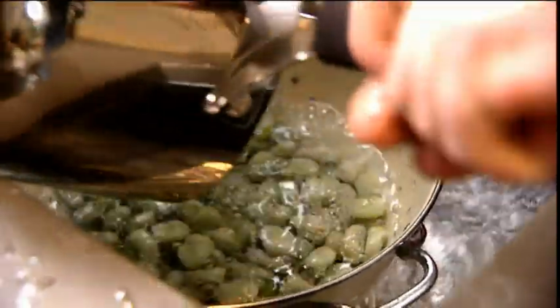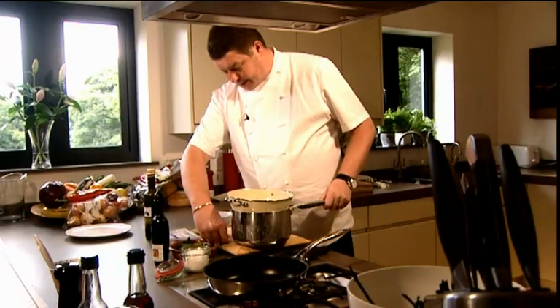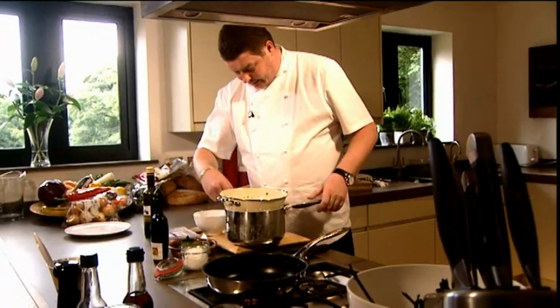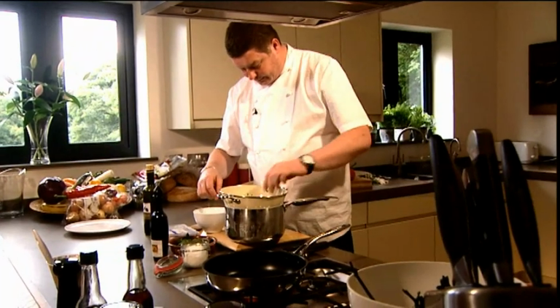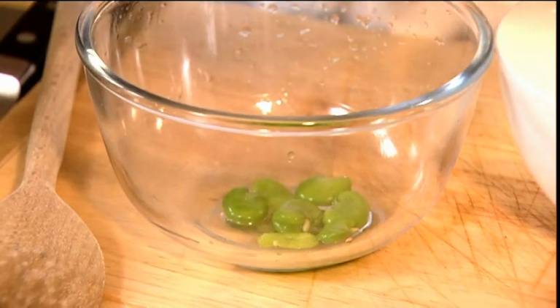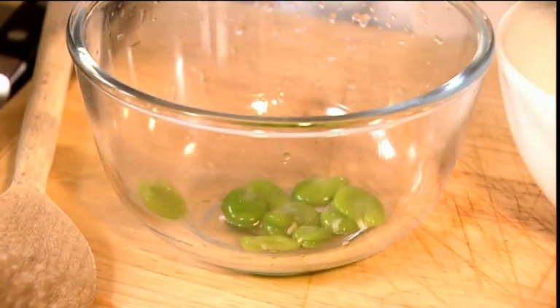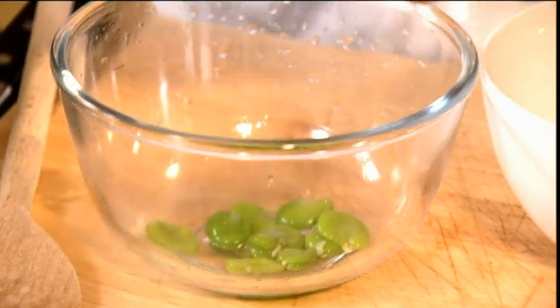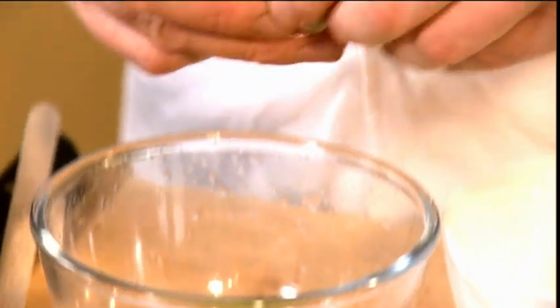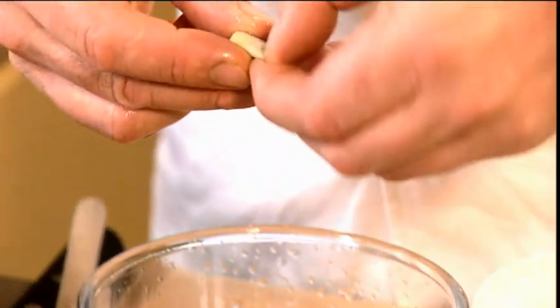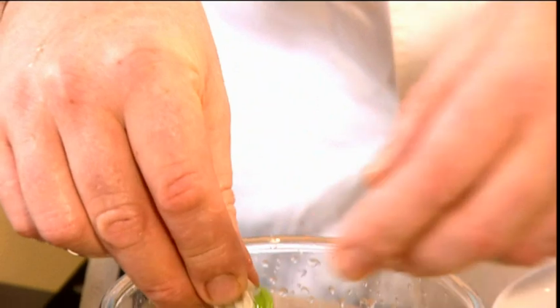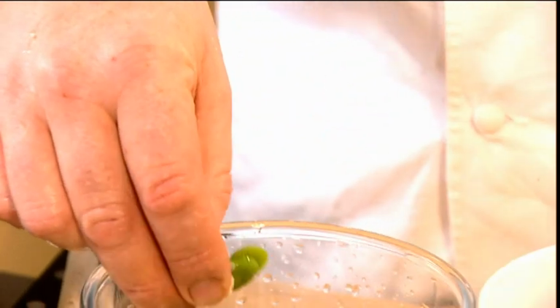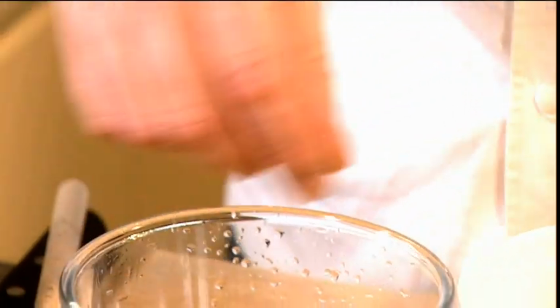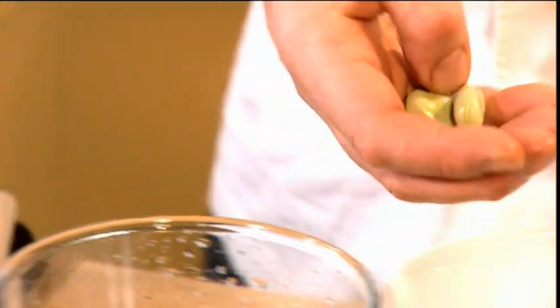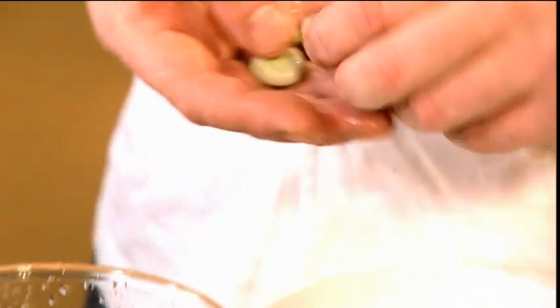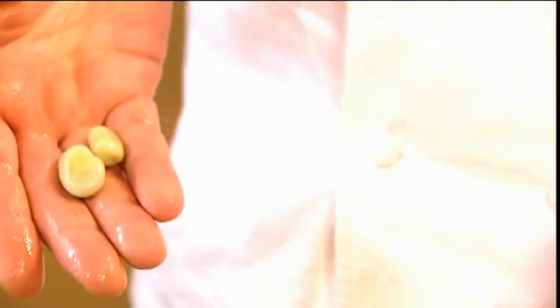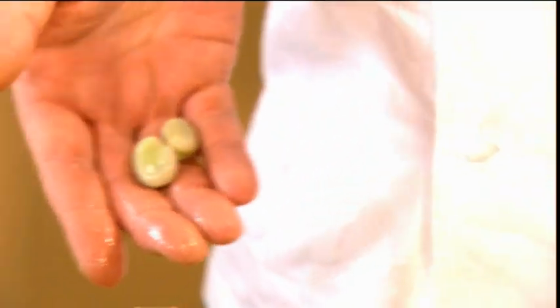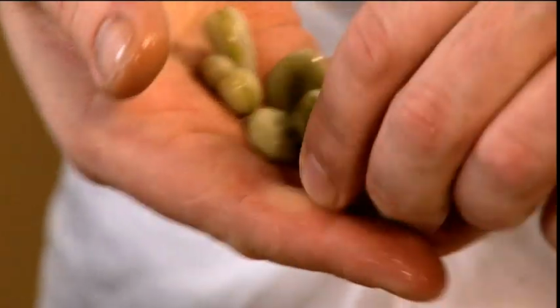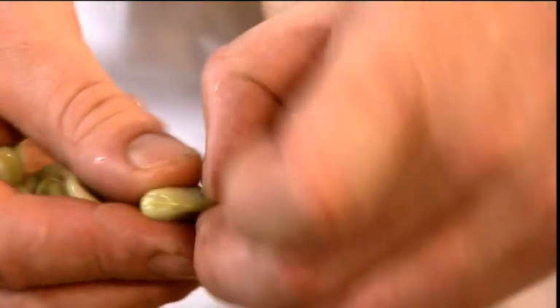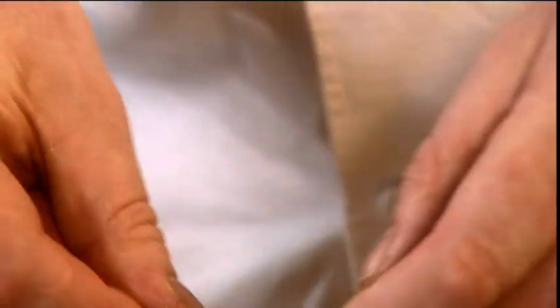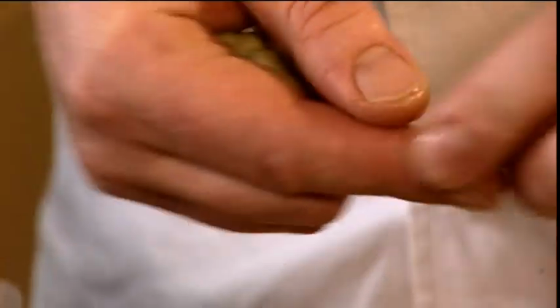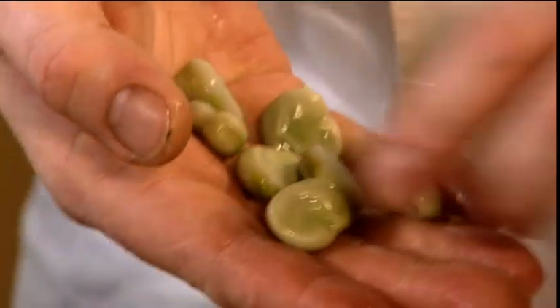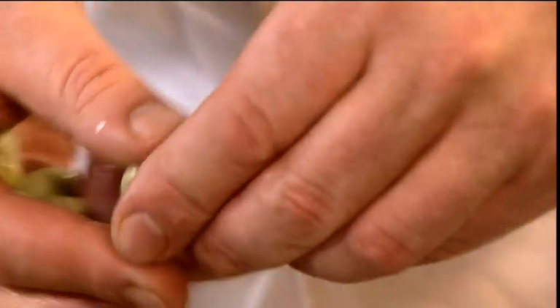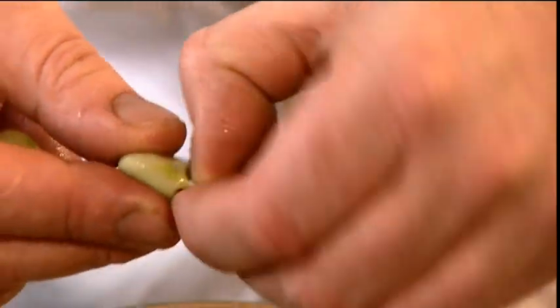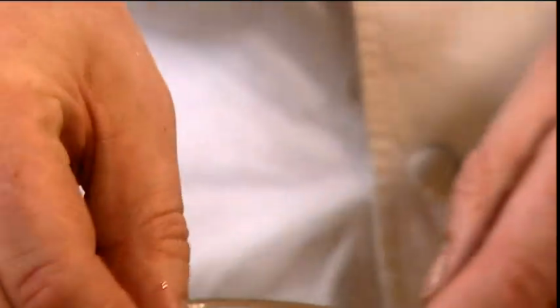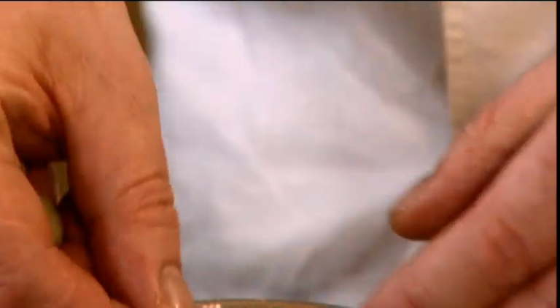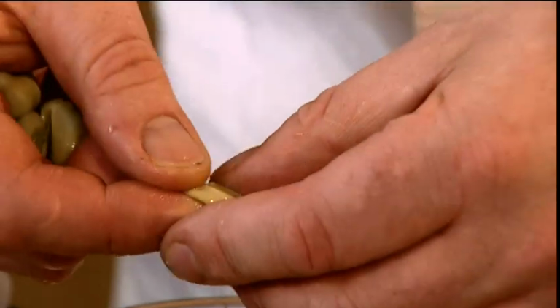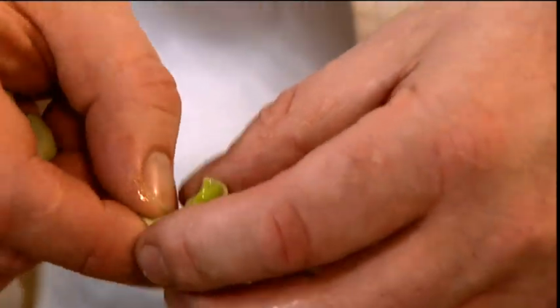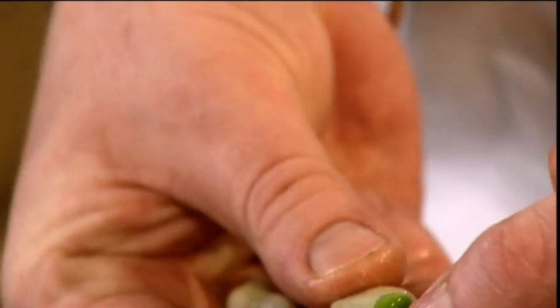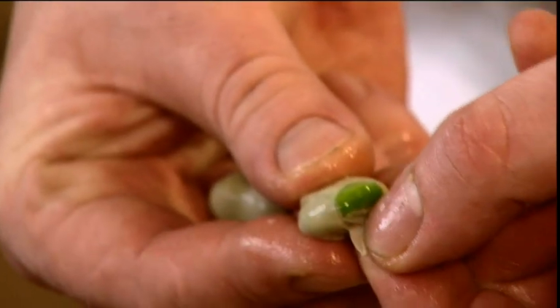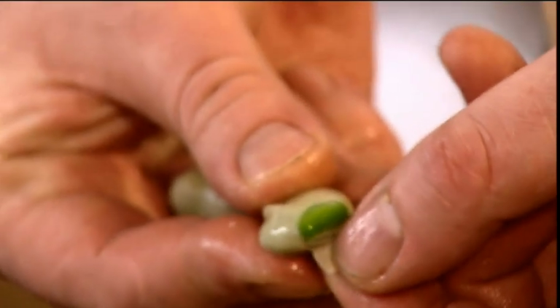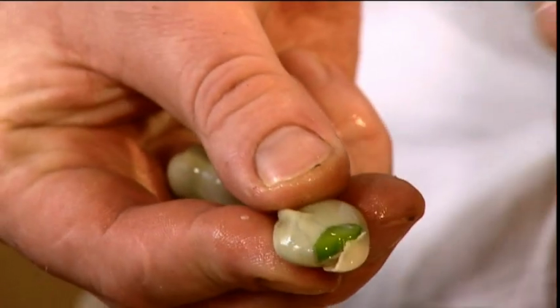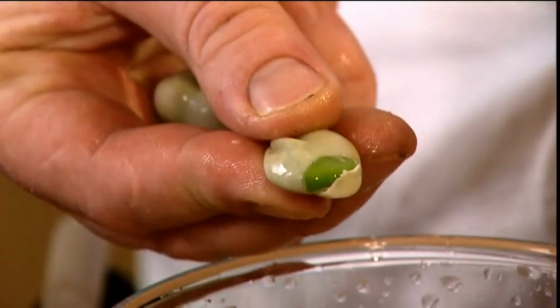You can see here you've got beautiful, vibrant green. In some countries you like to leave the pods on, but I just think this is a much nicer way to eat them. All we do is just pinch the end and squeeze.